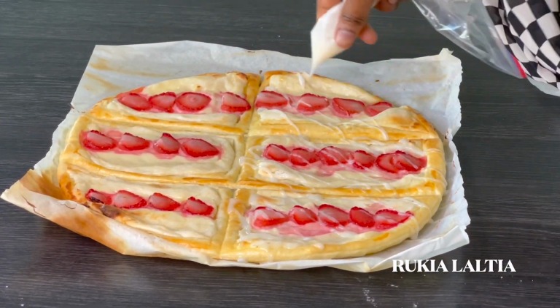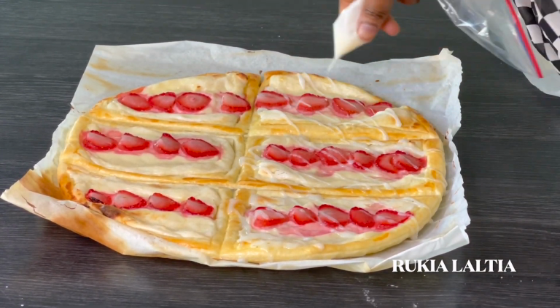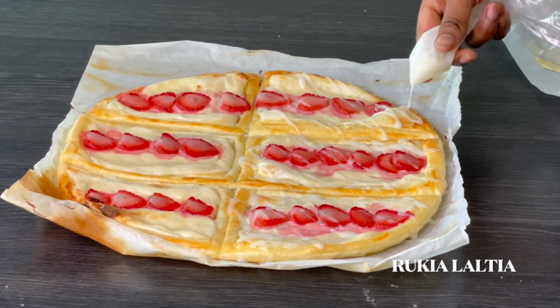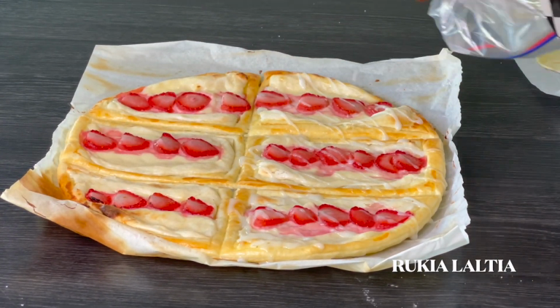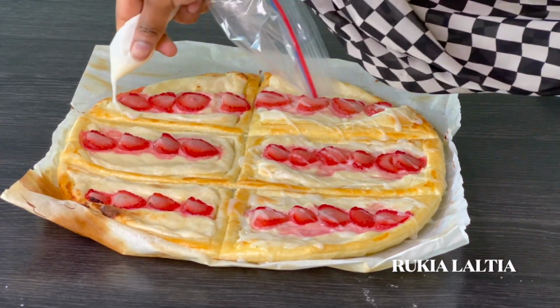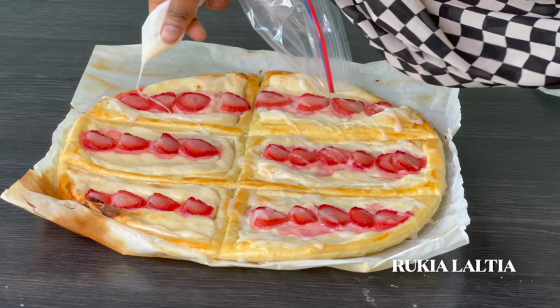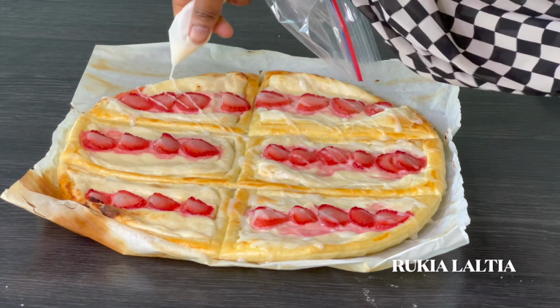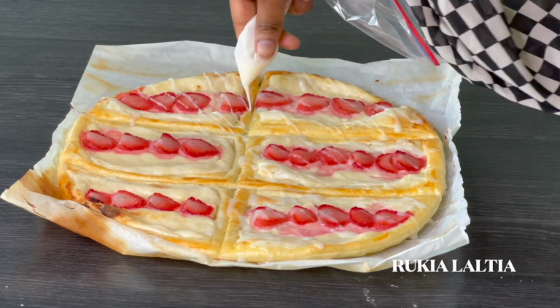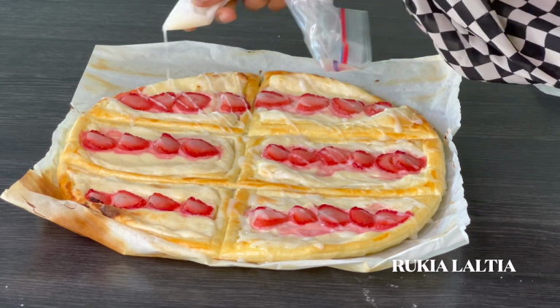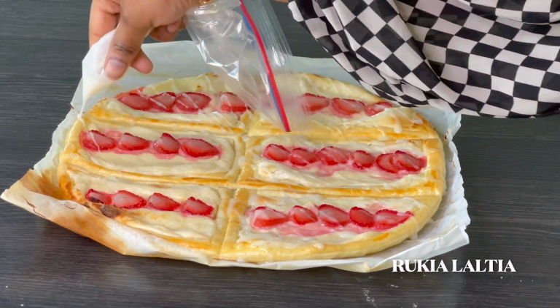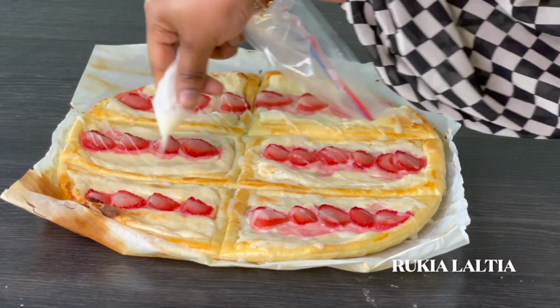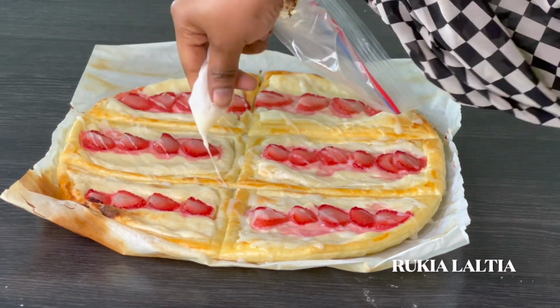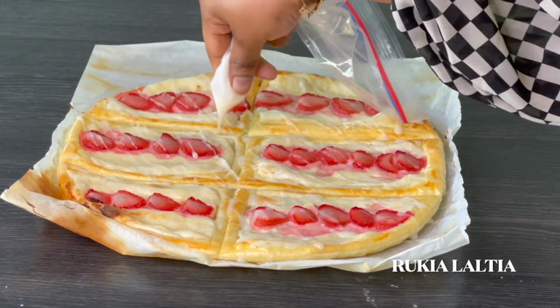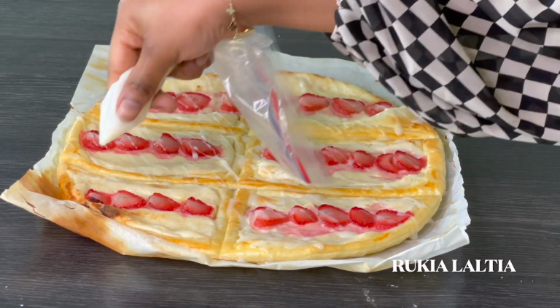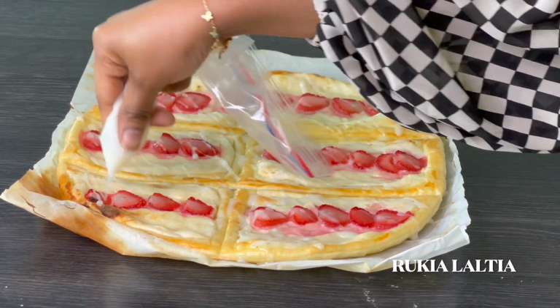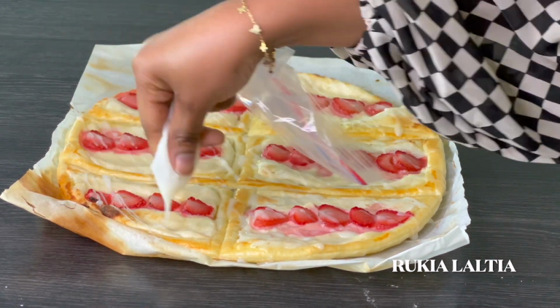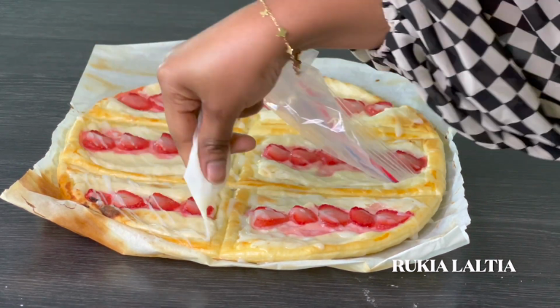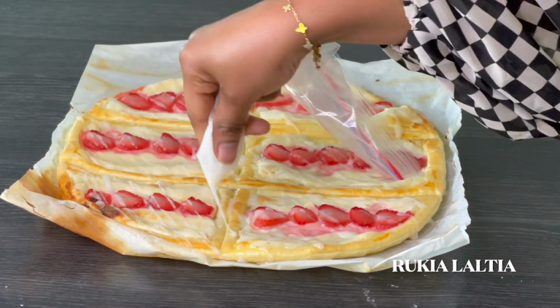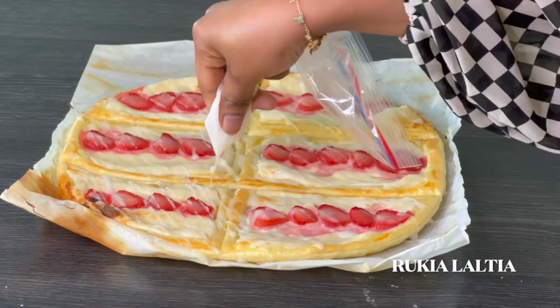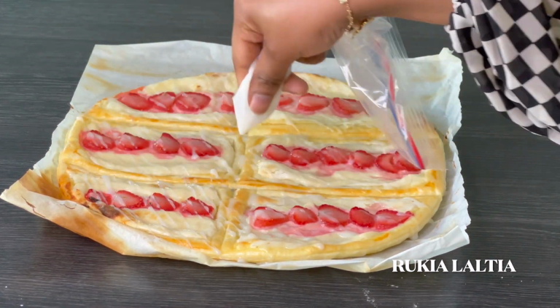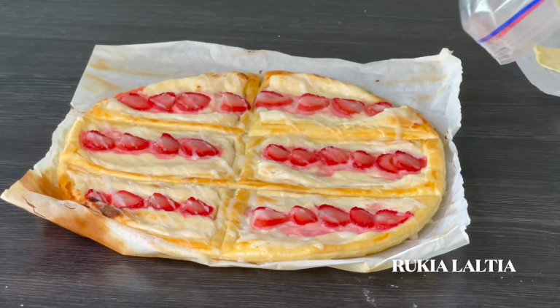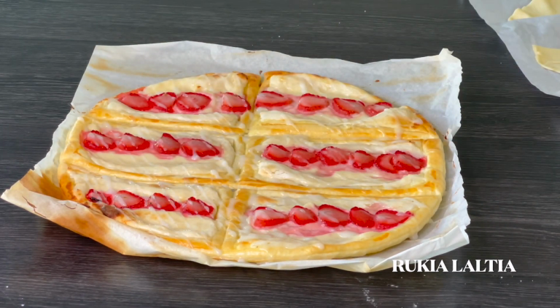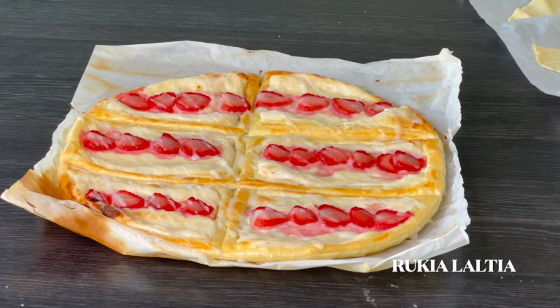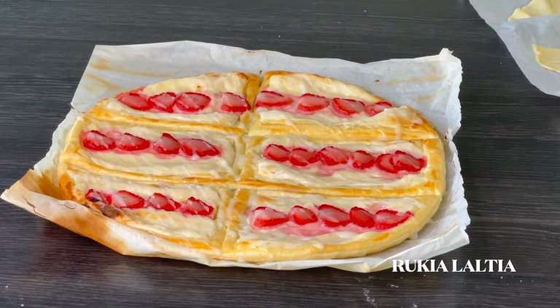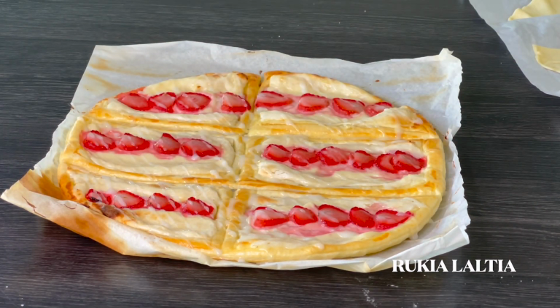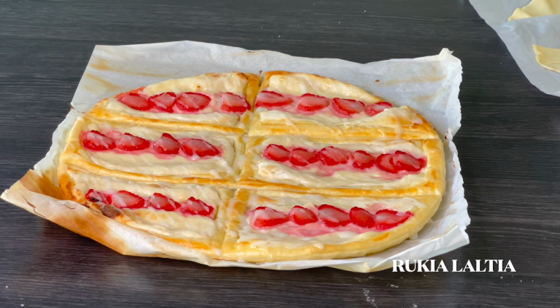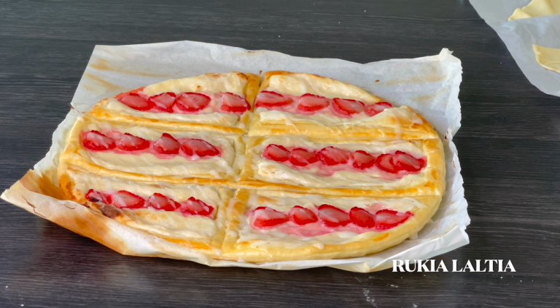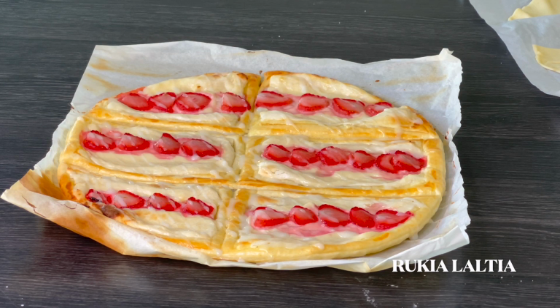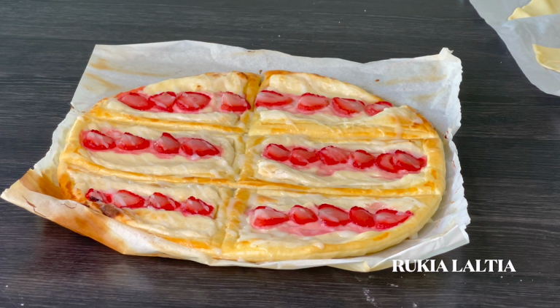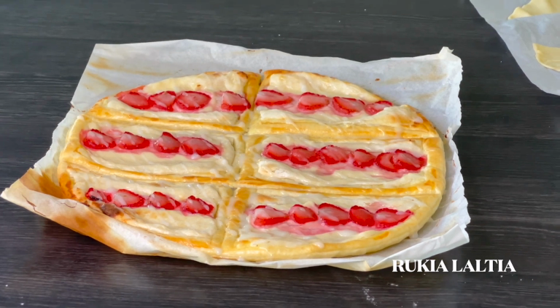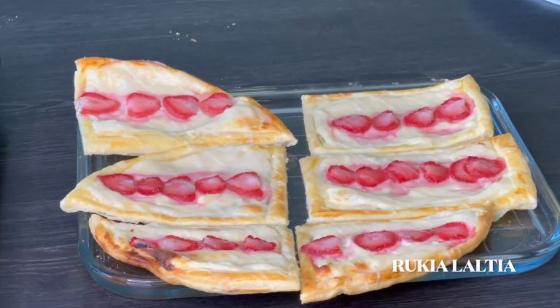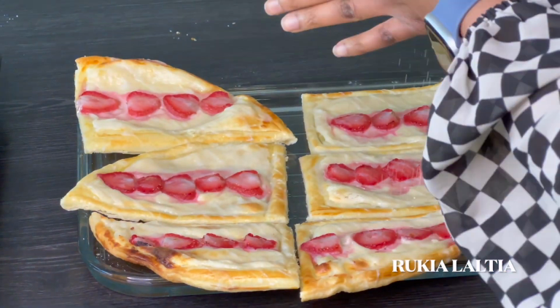Our strawberry pastries look absolutely delicious. Let them cool down completely, then you're going to add some glaze and apply some icing sugar.